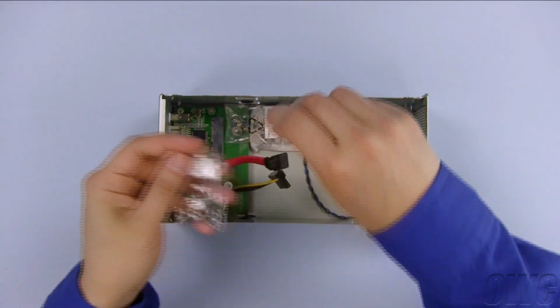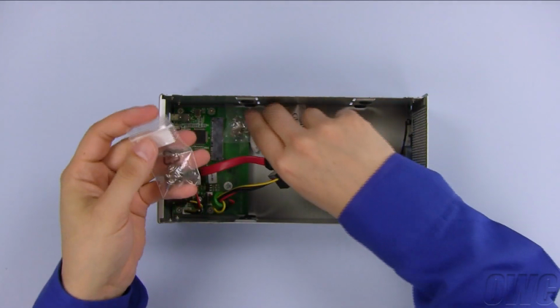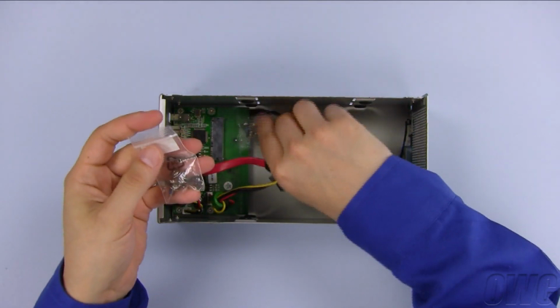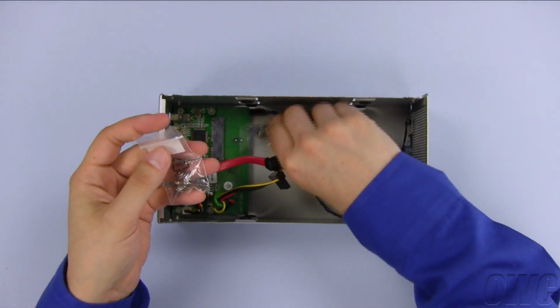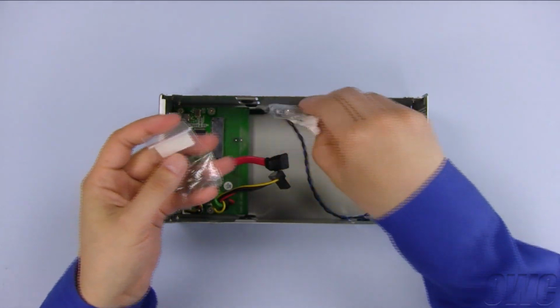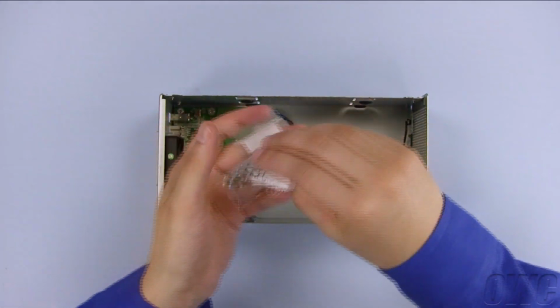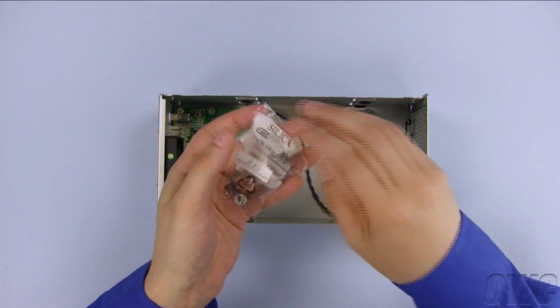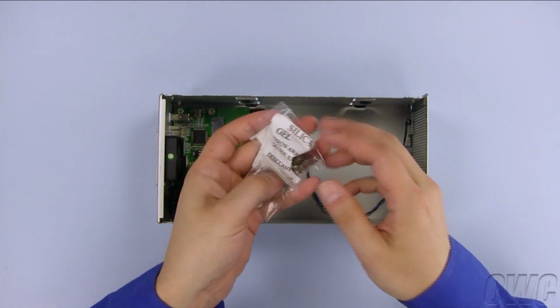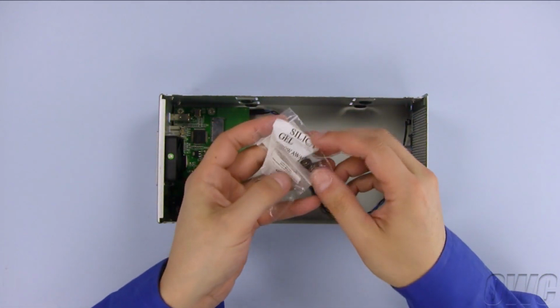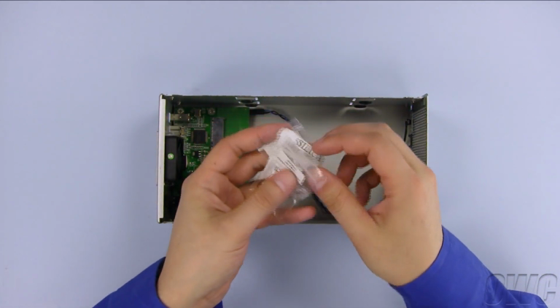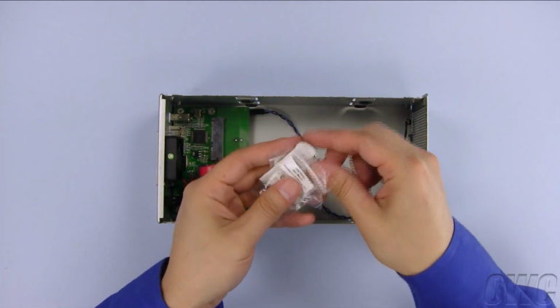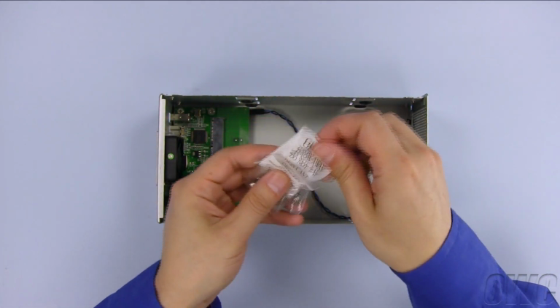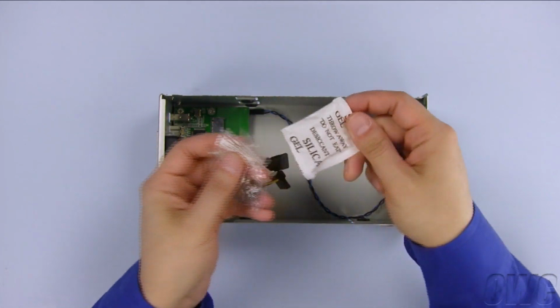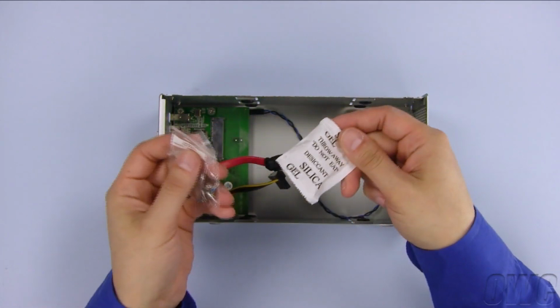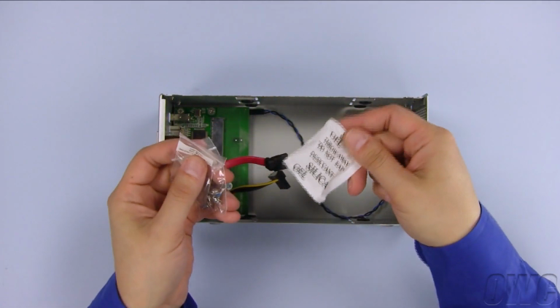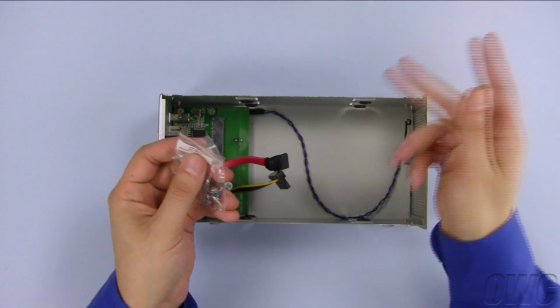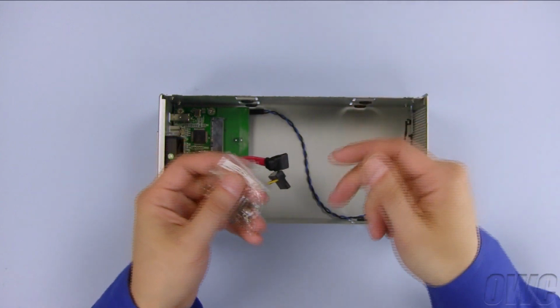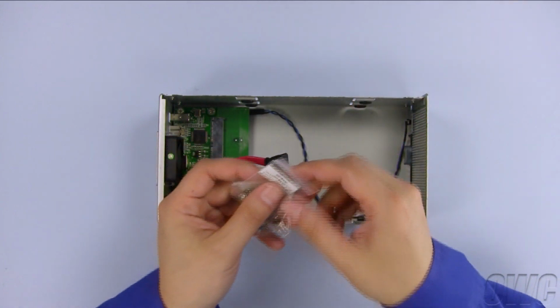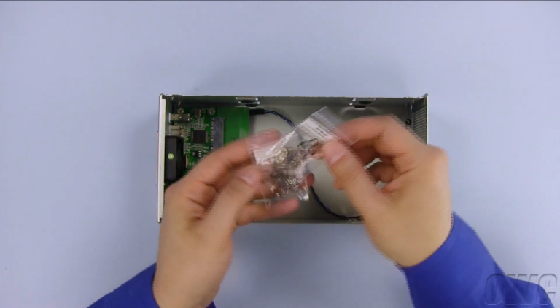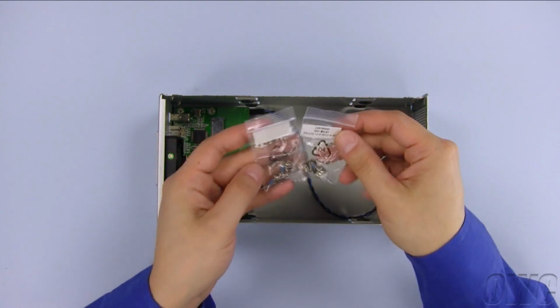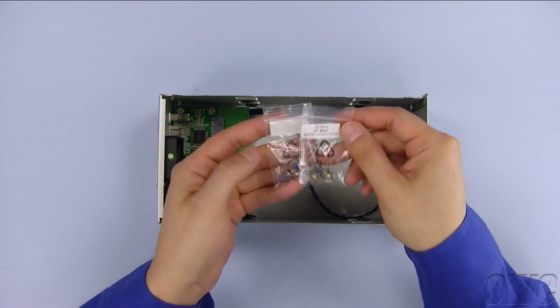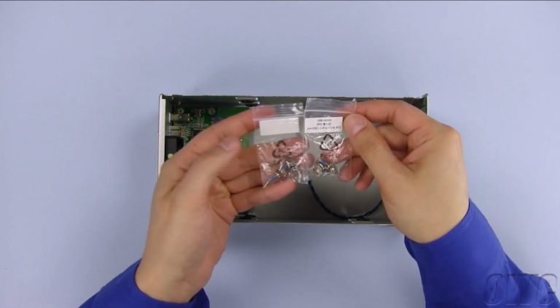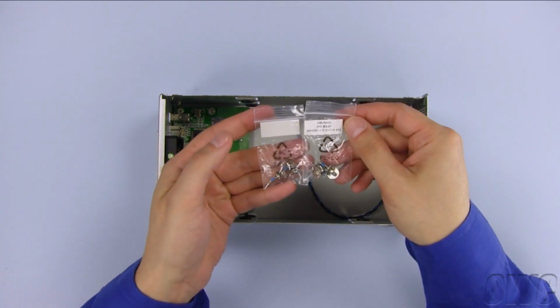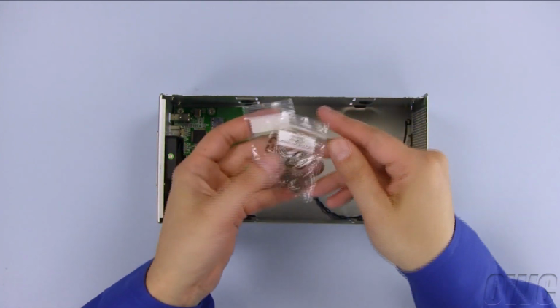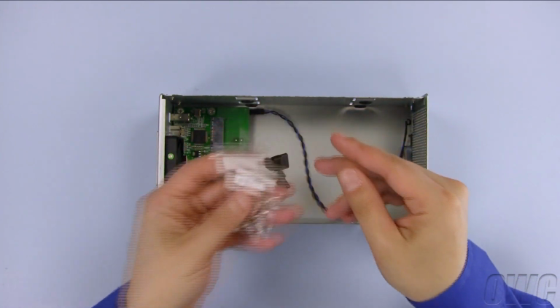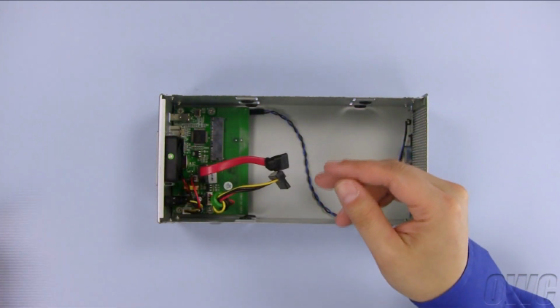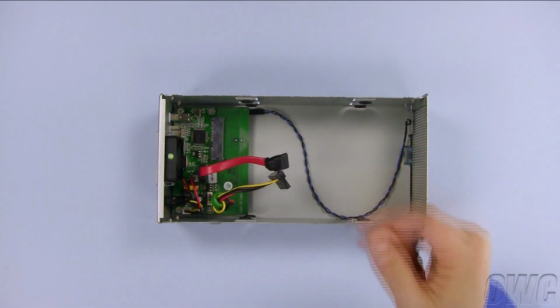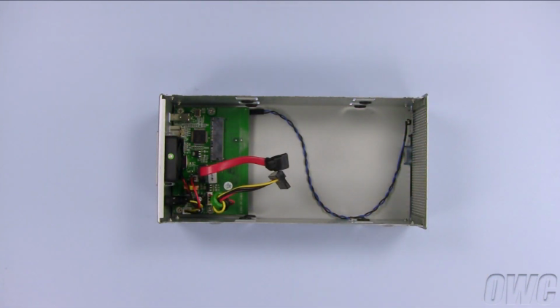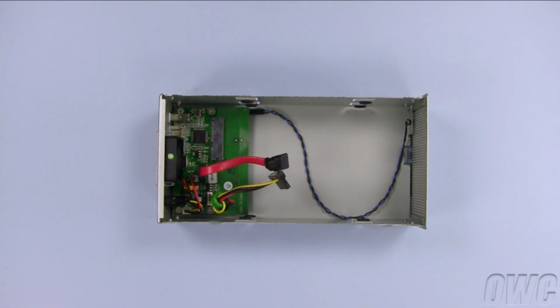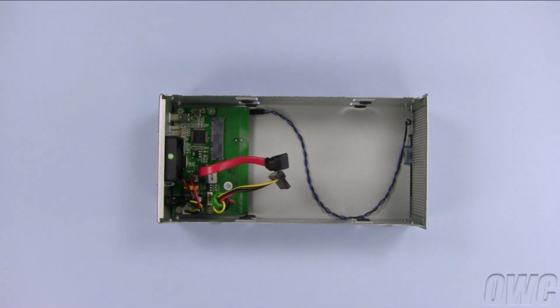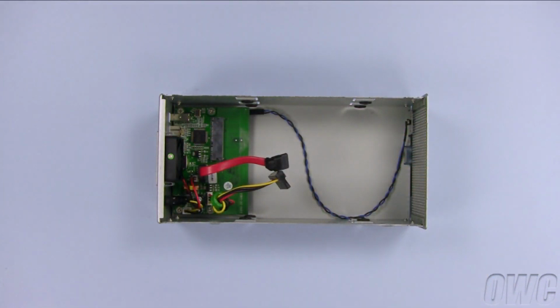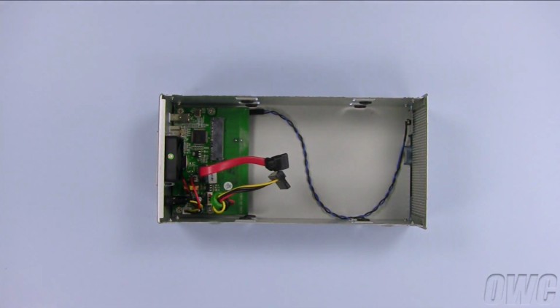Inside the unit, you will find a packet of silica gel. This can be thrown out. There will also be two bags of screws which can be set aside for the moment.